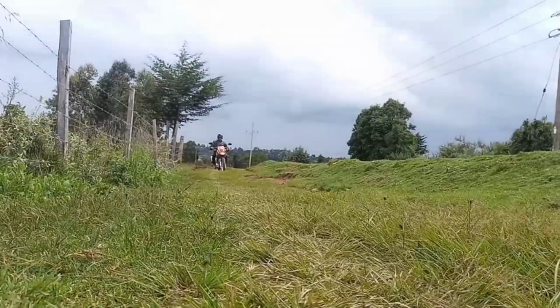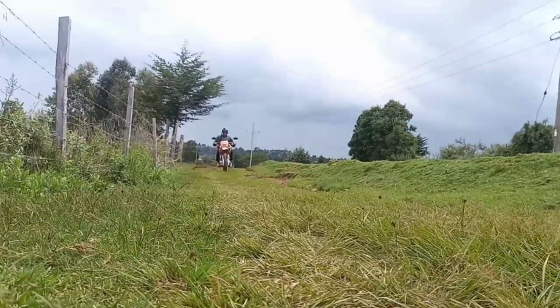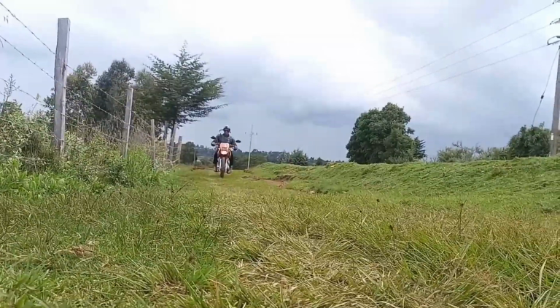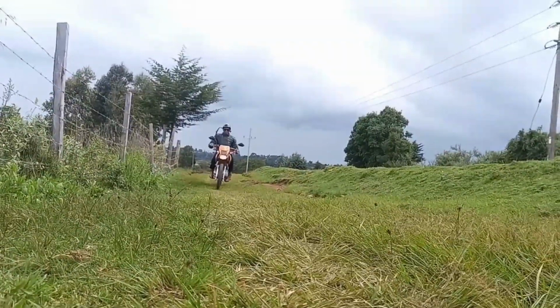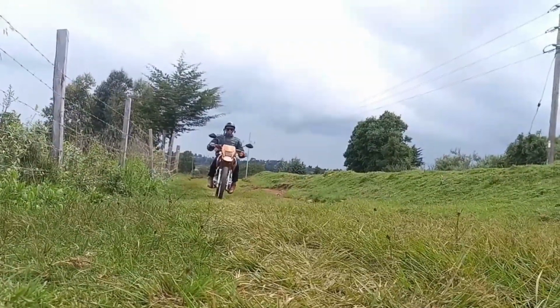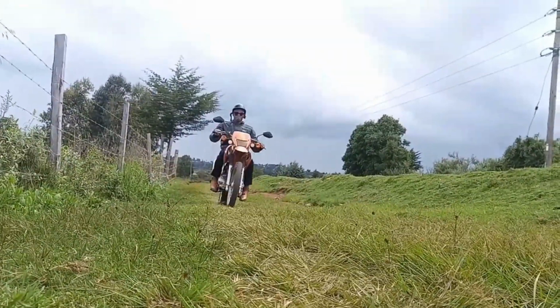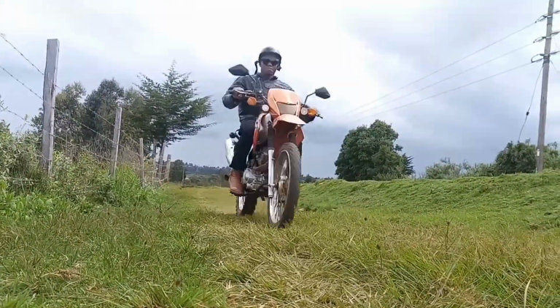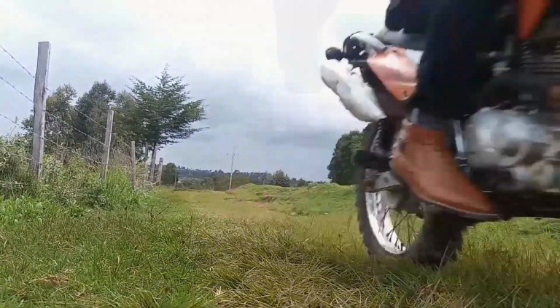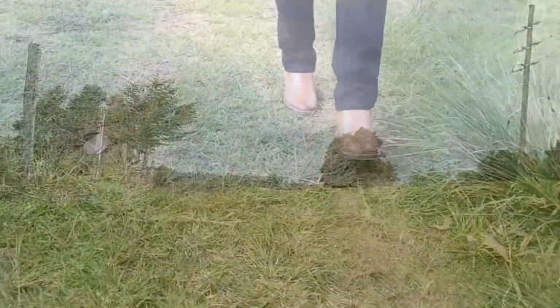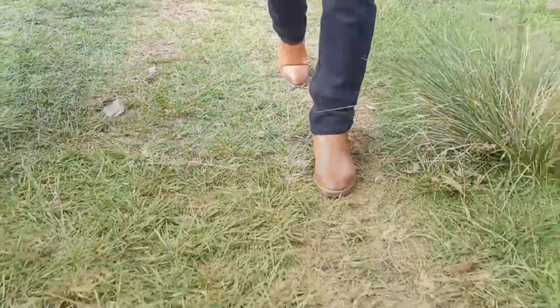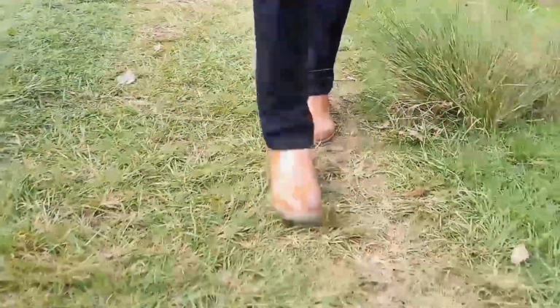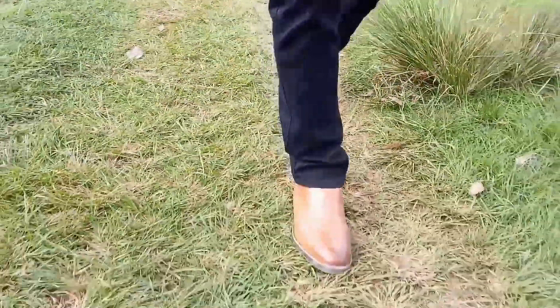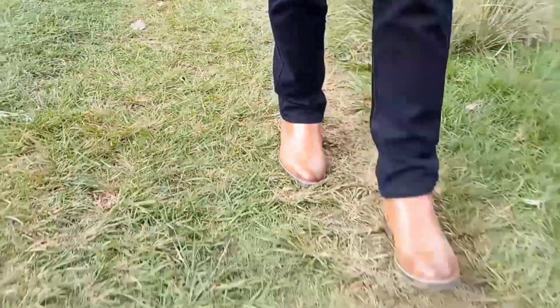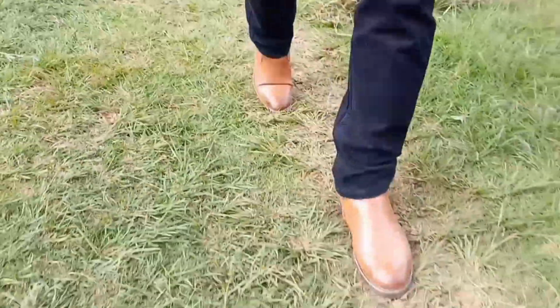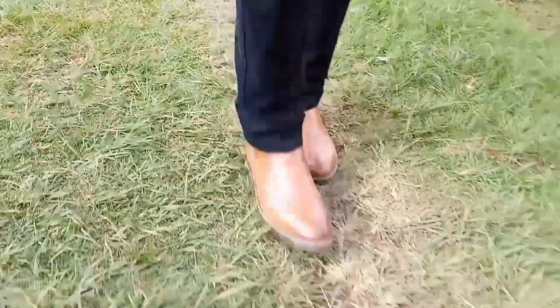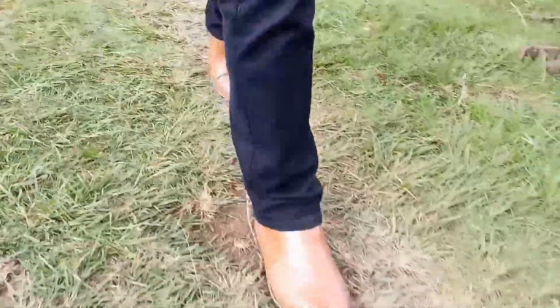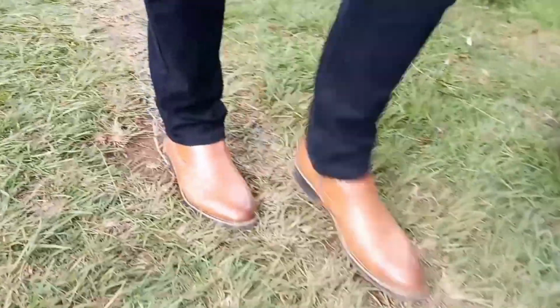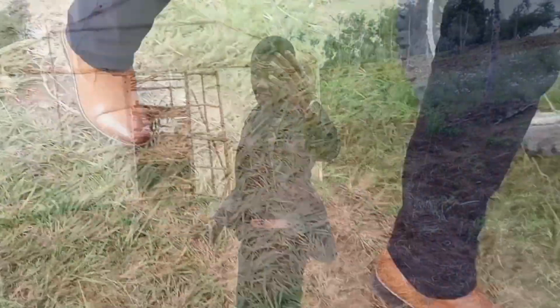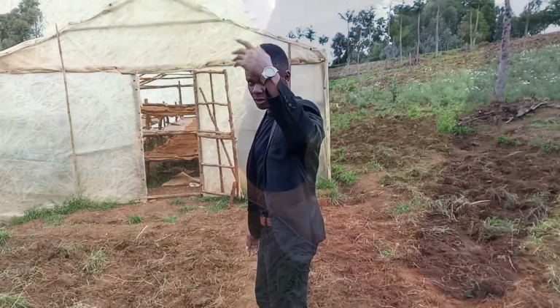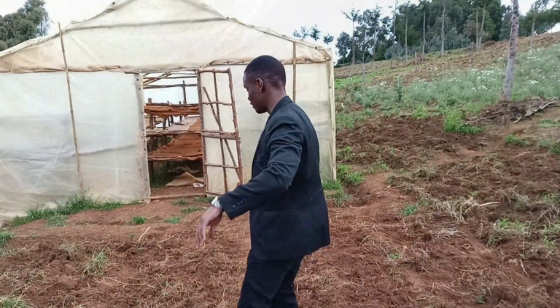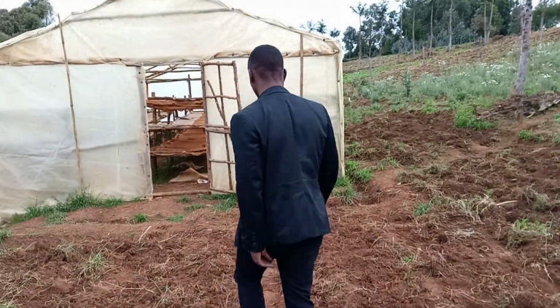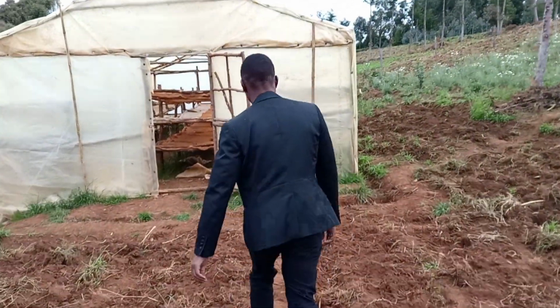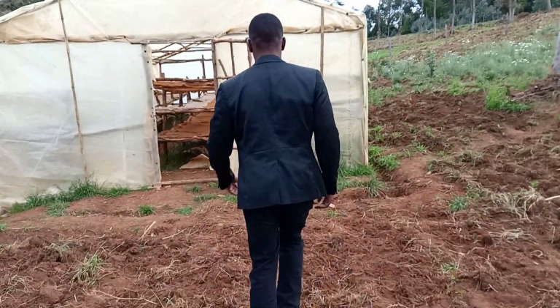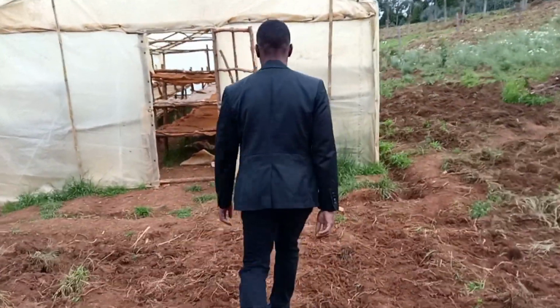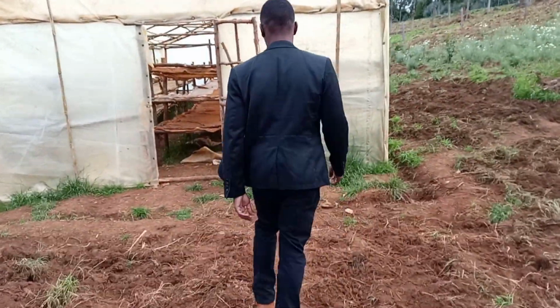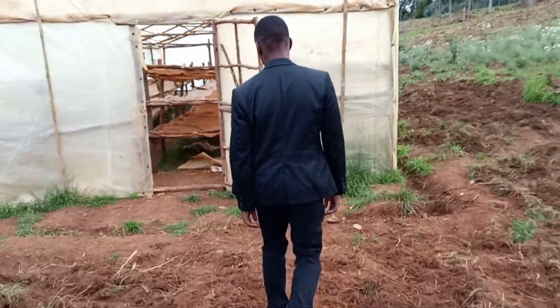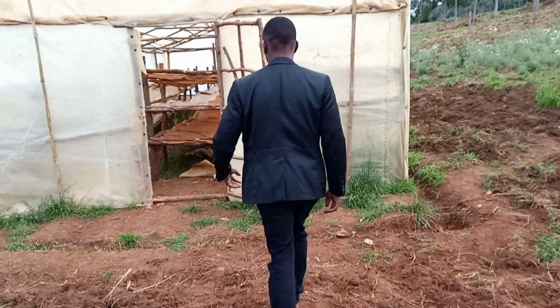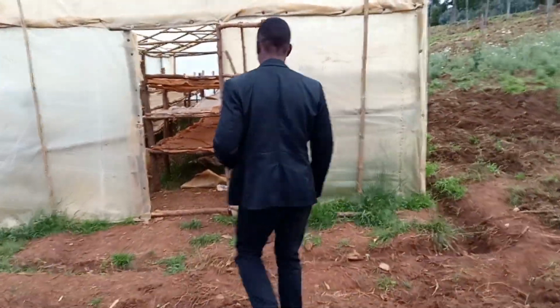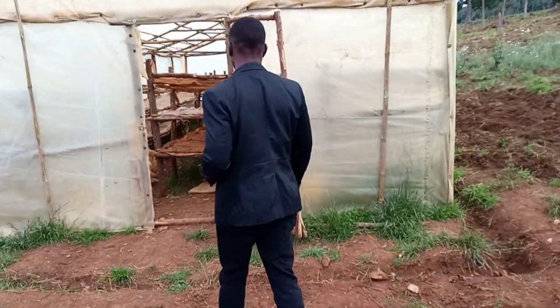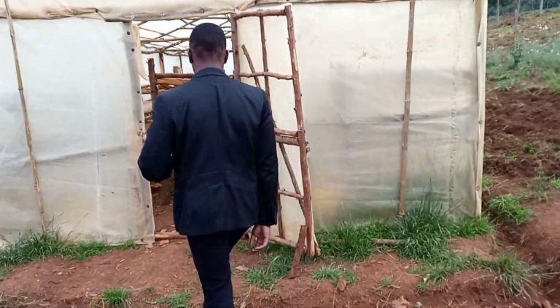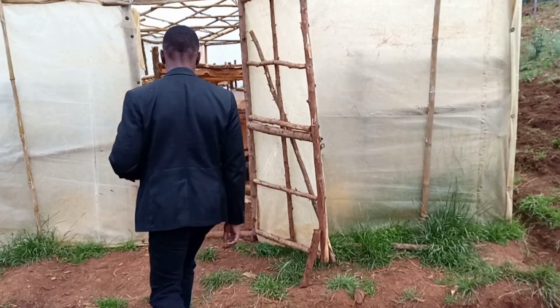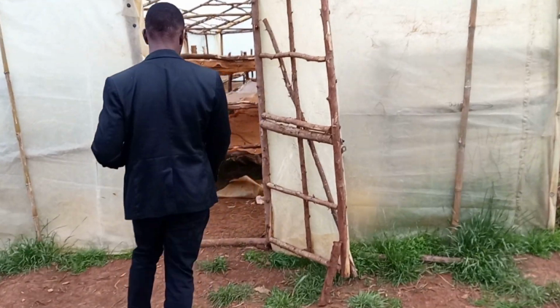How are you guys? Today is another beautiful day at the farm. I'm very excited to show you my new solar dryer, and I'll give you a tour.